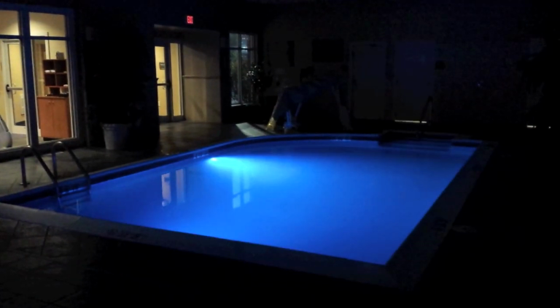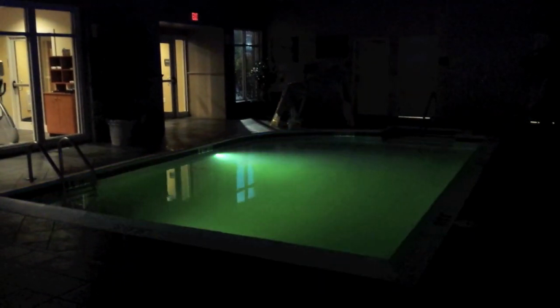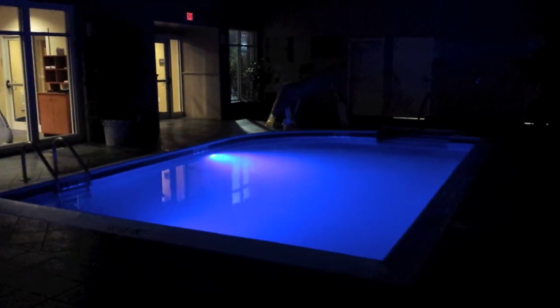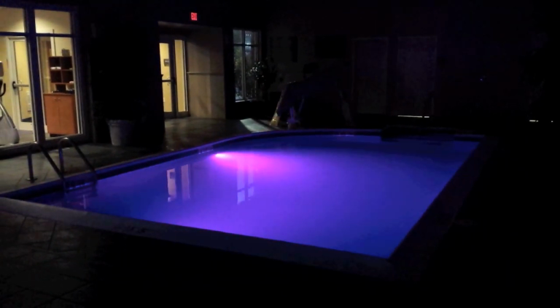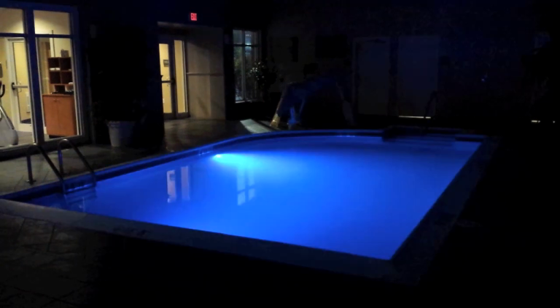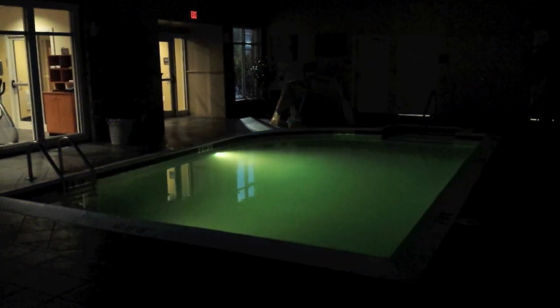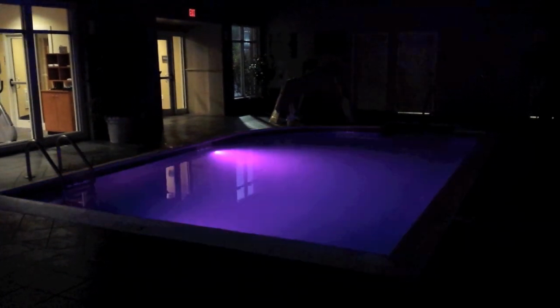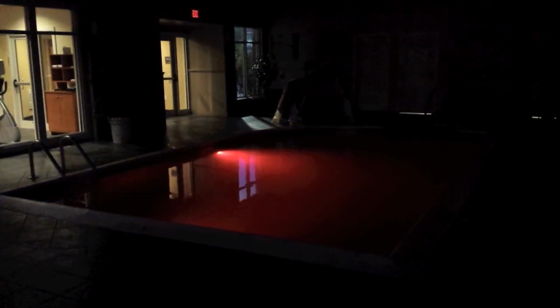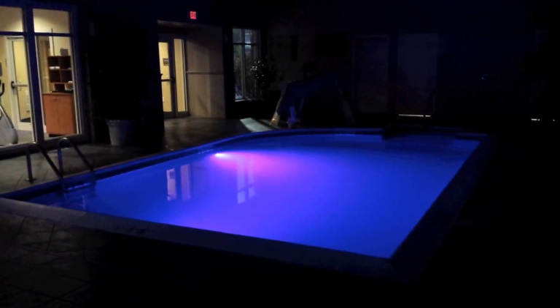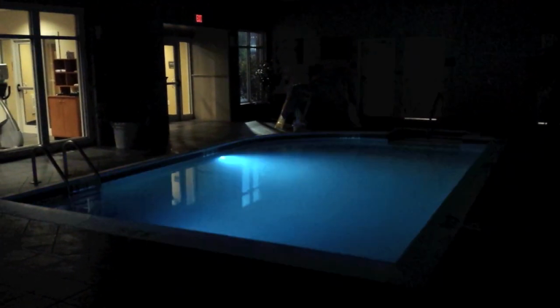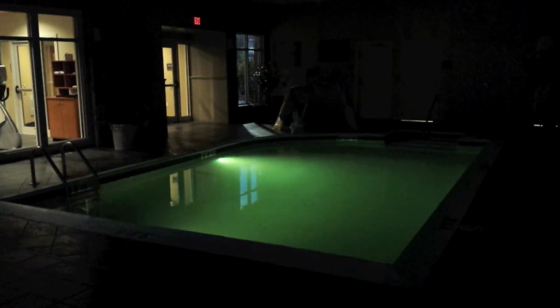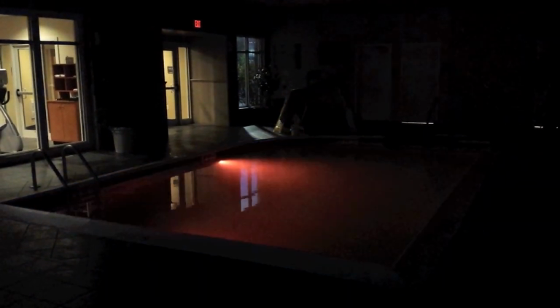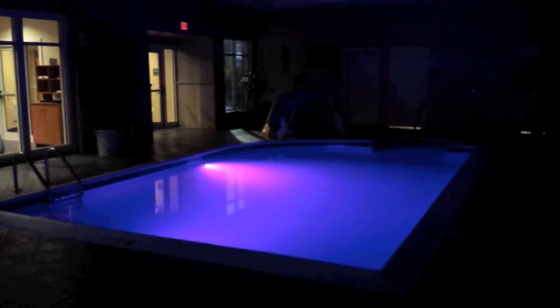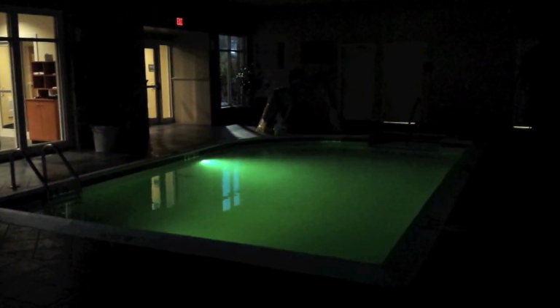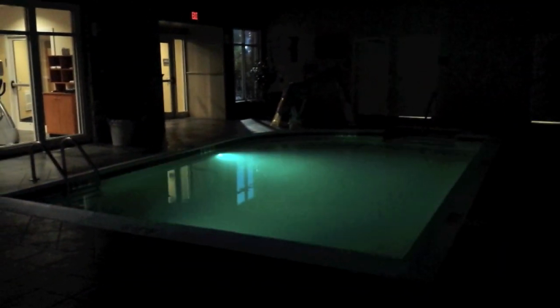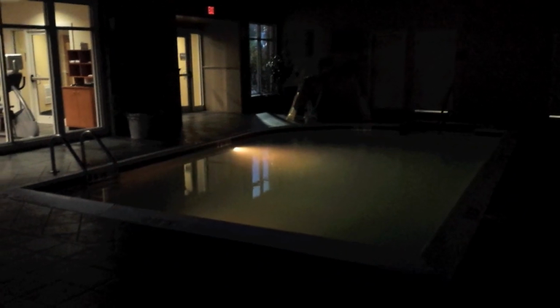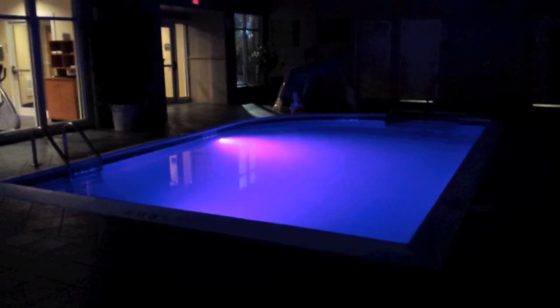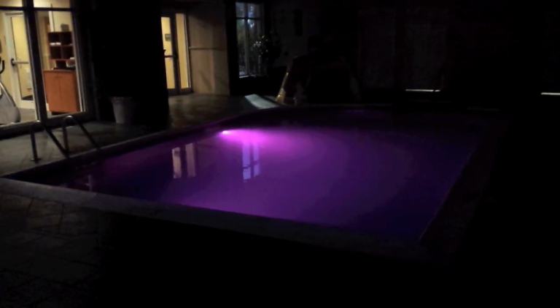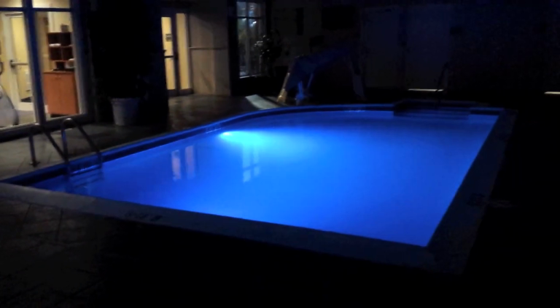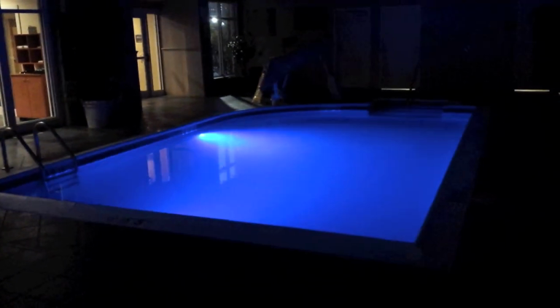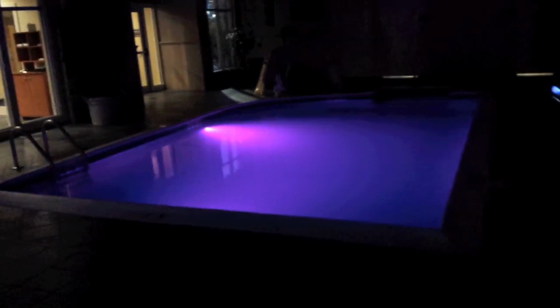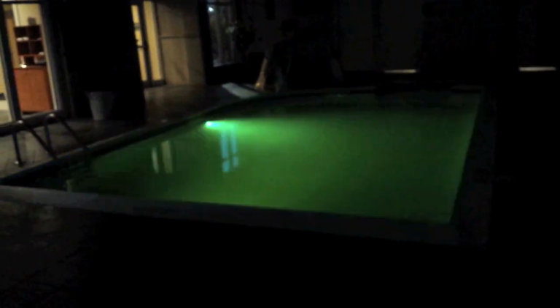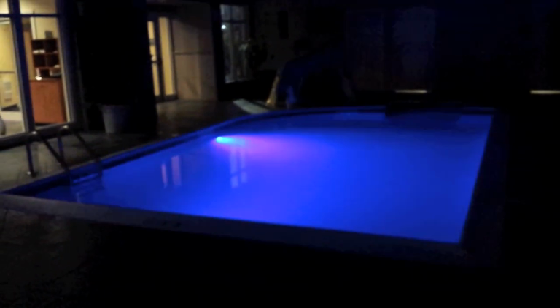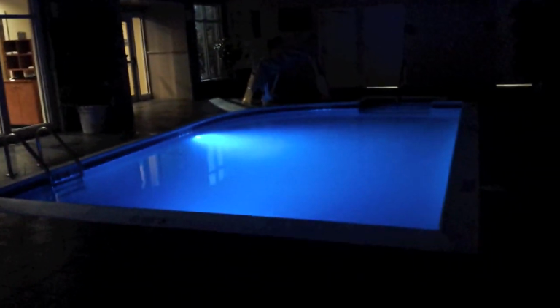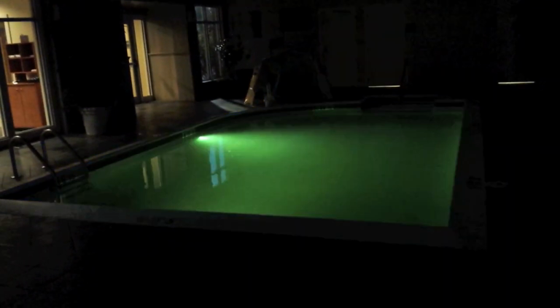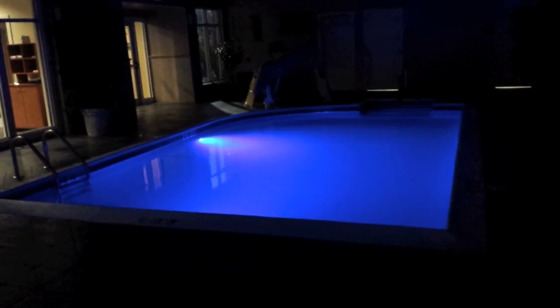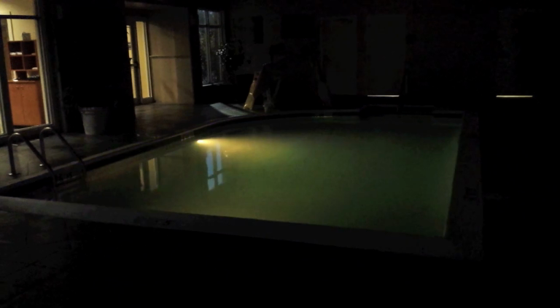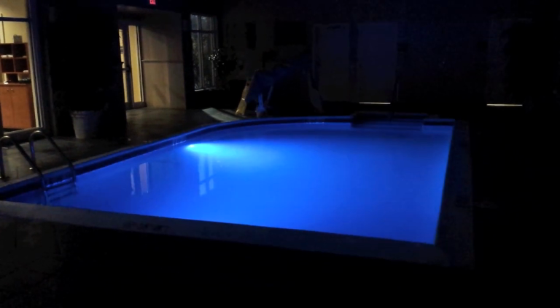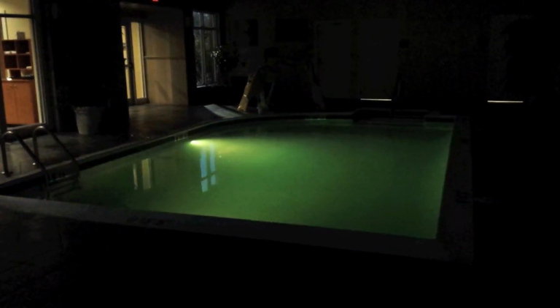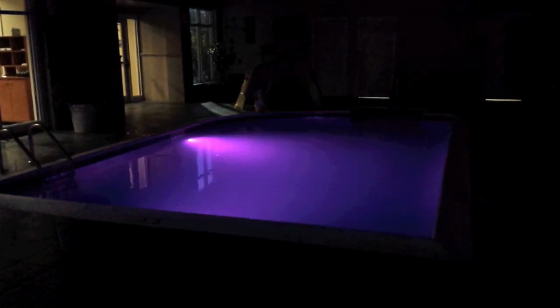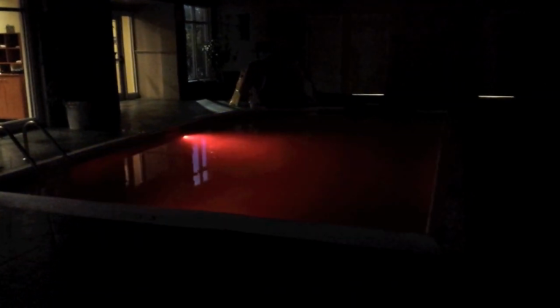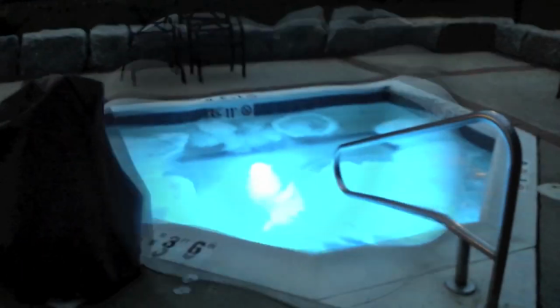Hayward's ColorLogic LED lights include seven different dazzling light shows including Voodoo Lounge, Twilight, Tranquility, Gemstone, Mardi Gras, Cool Cabaret, and USA. The USA color show will mix from red to blue to white.